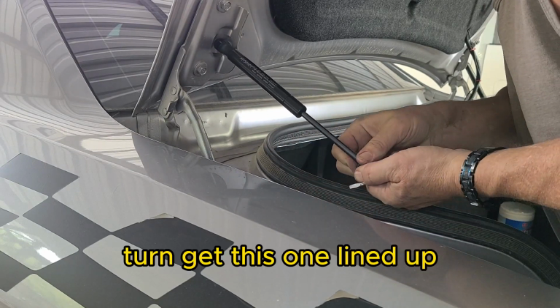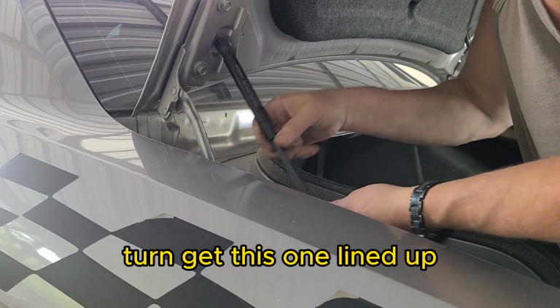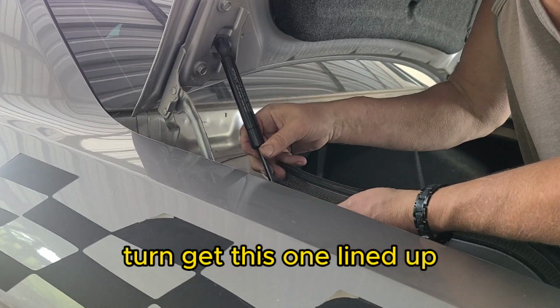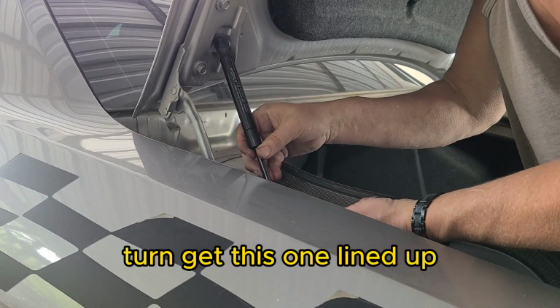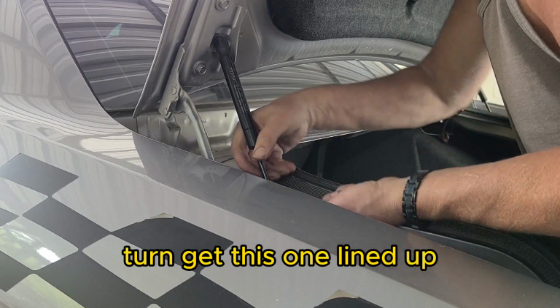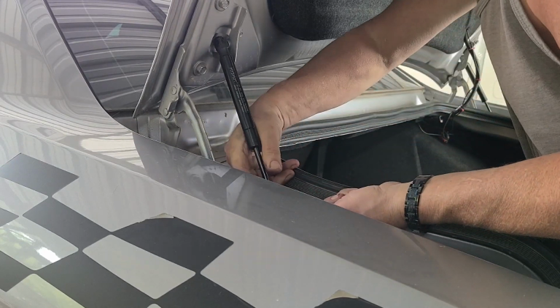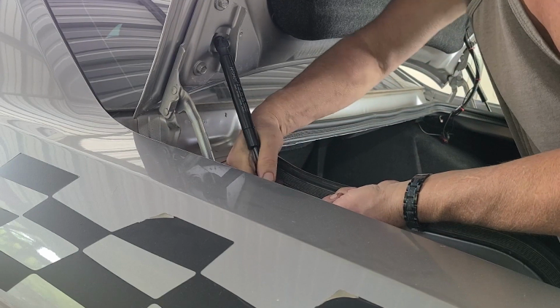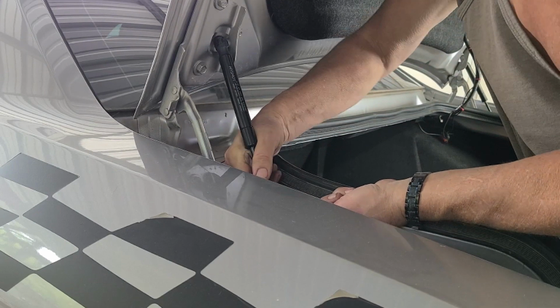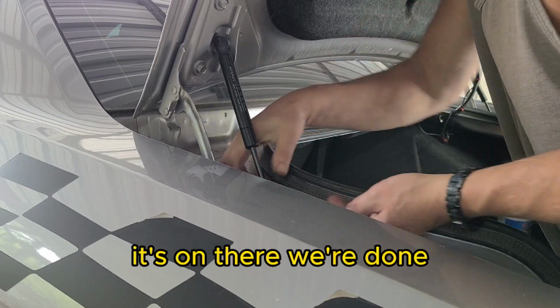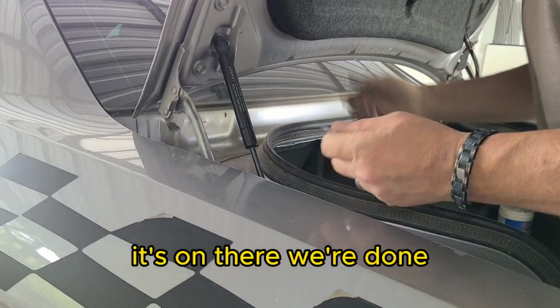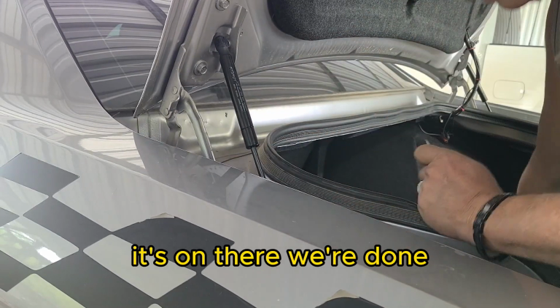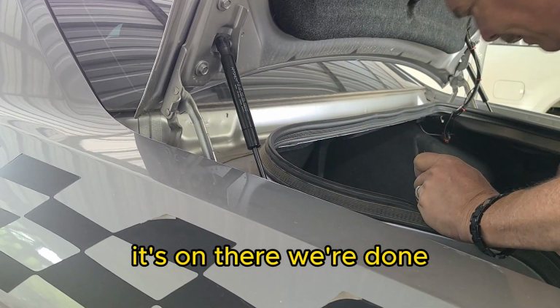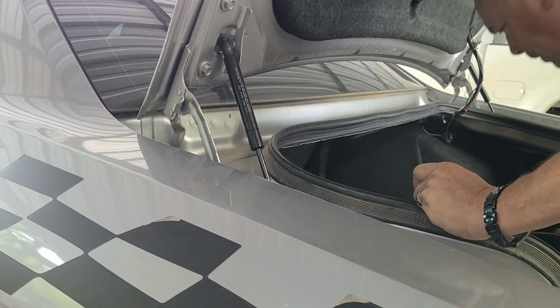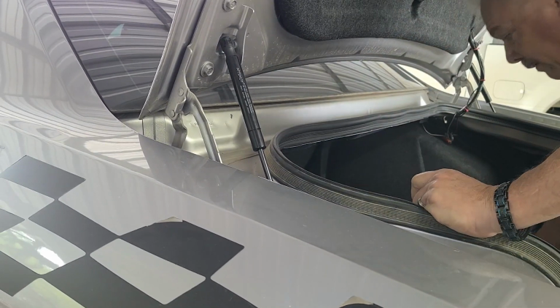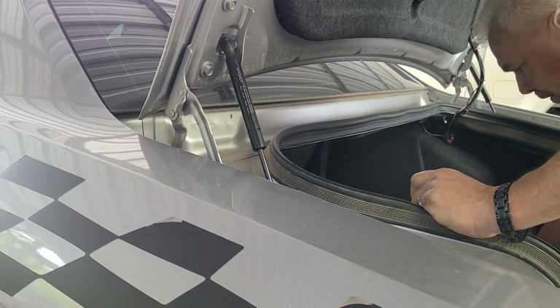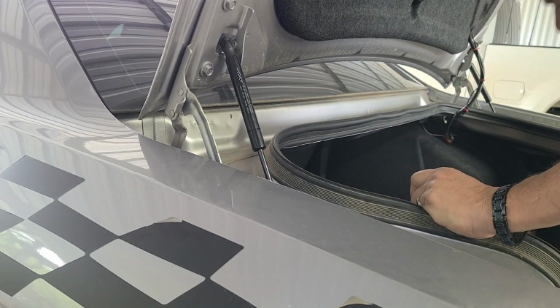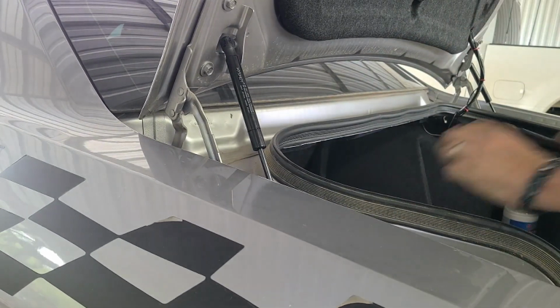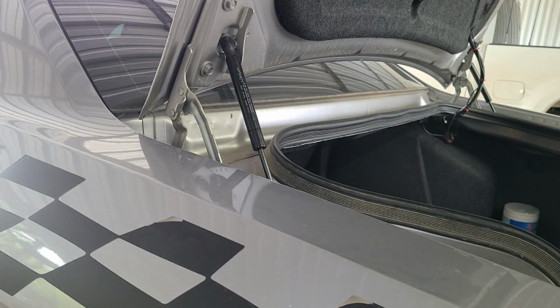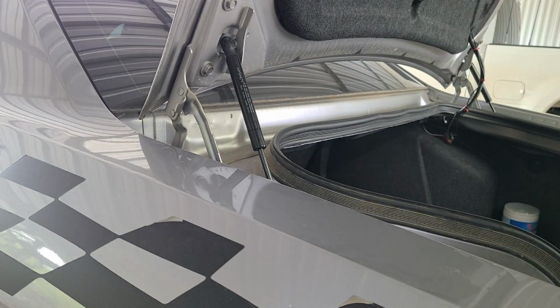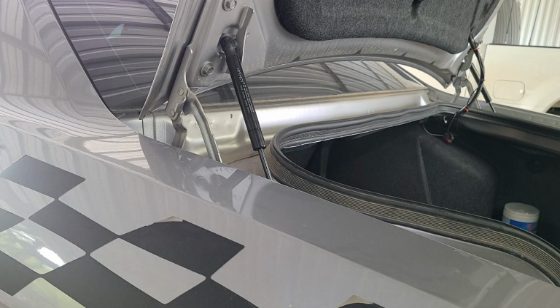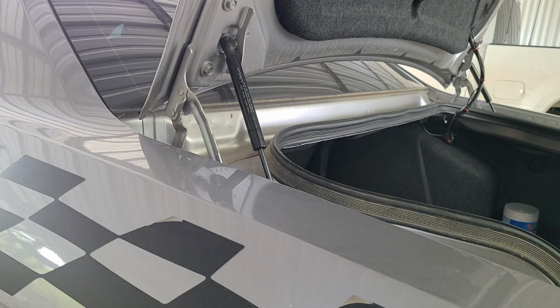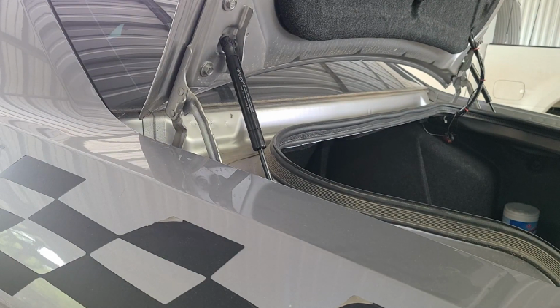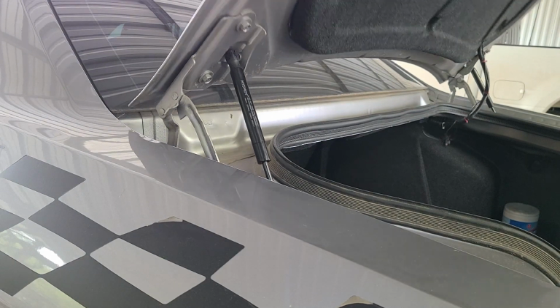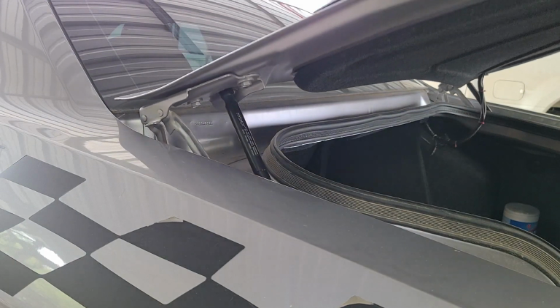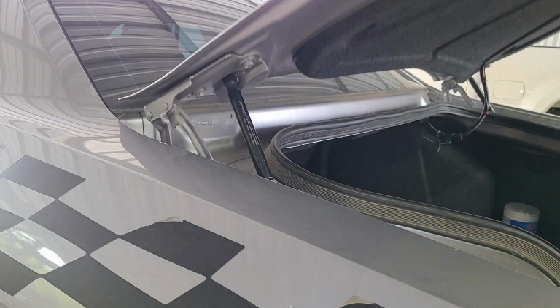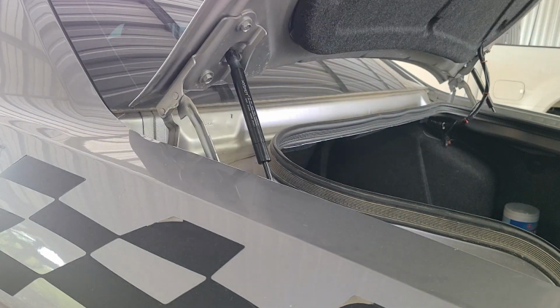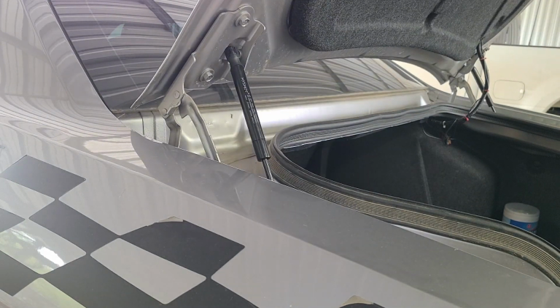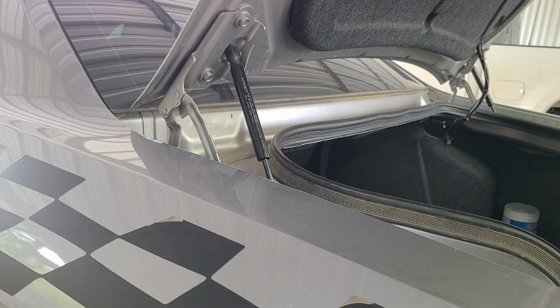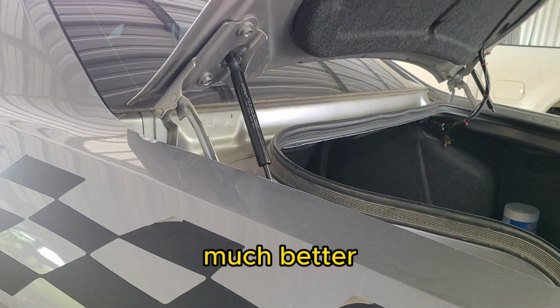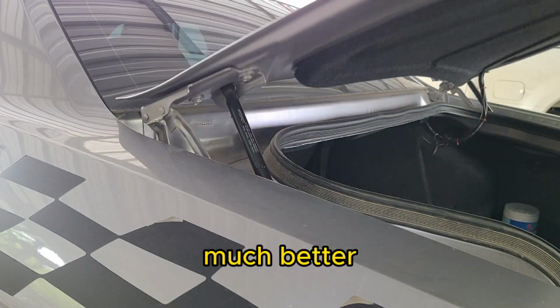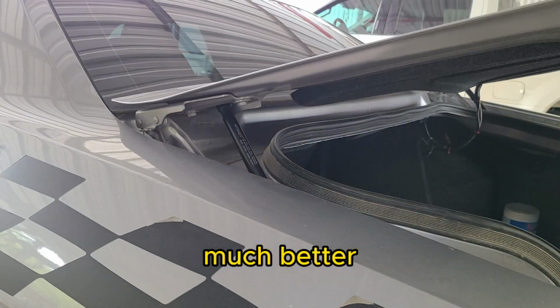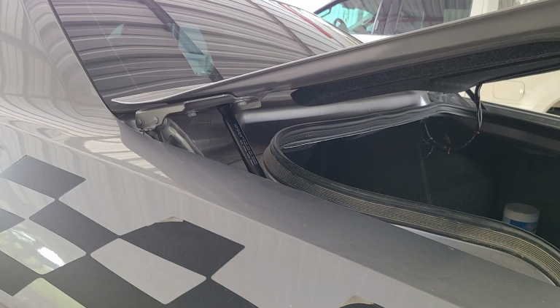Get this one lined up — it's on there, we're done! If you liked what you seen and it helps you out, like, subscribe, share. More of this to come. Thanks for watching.